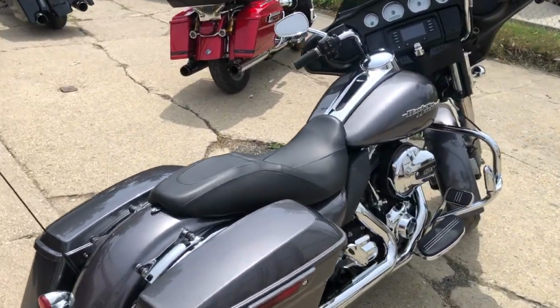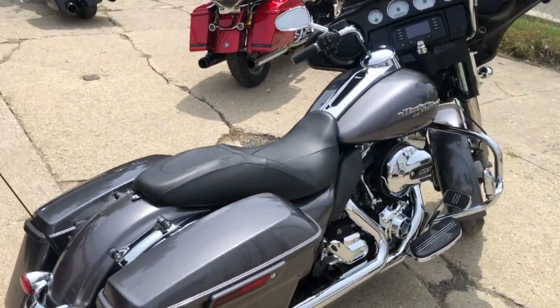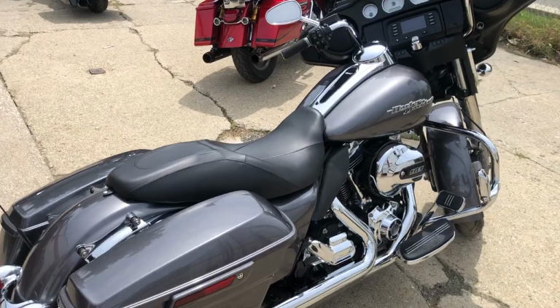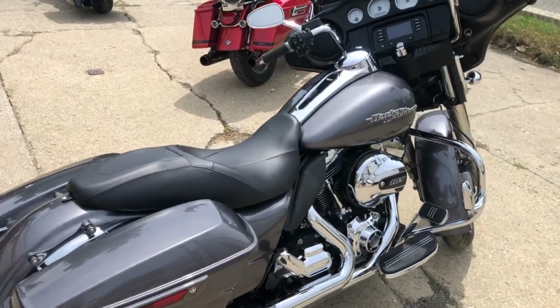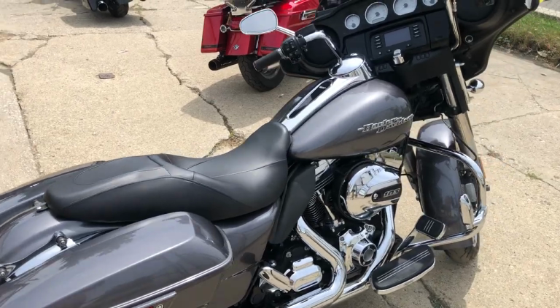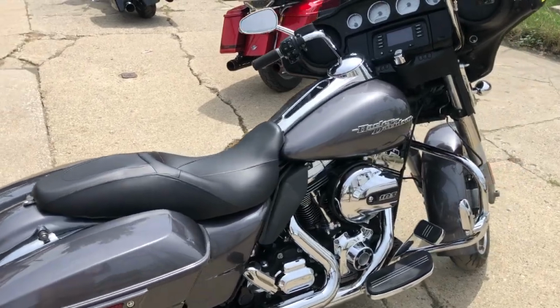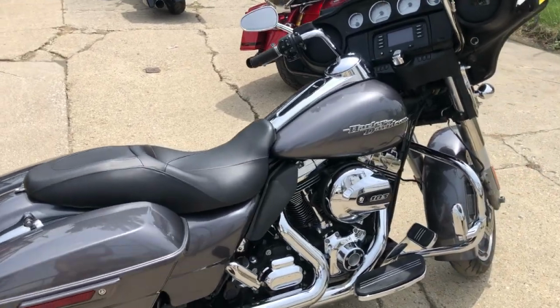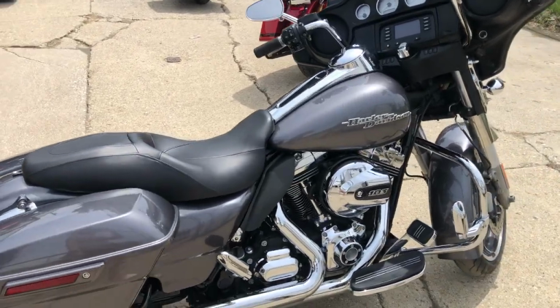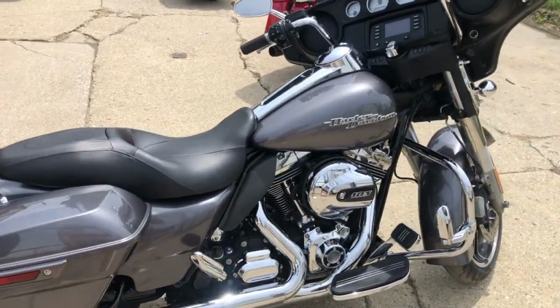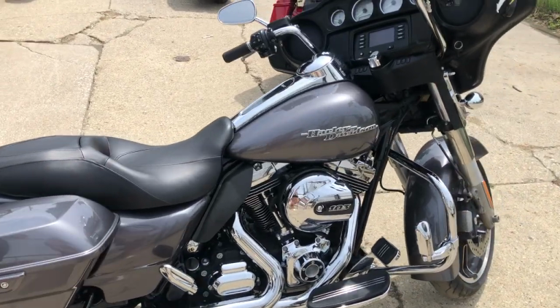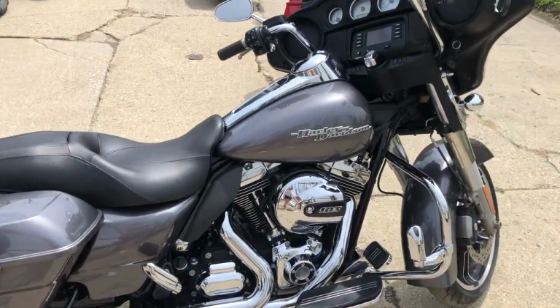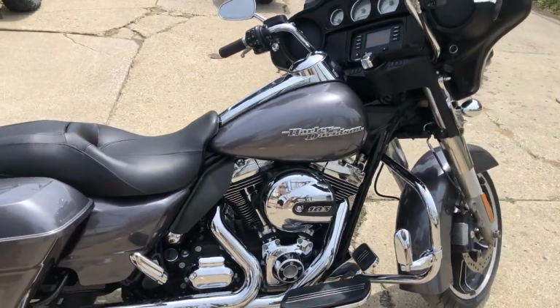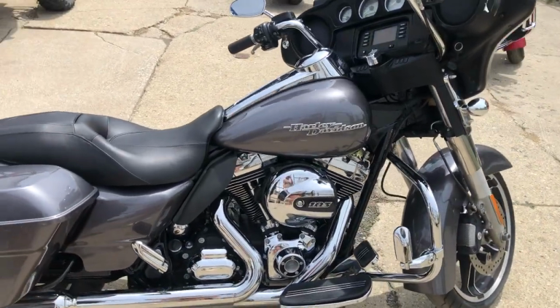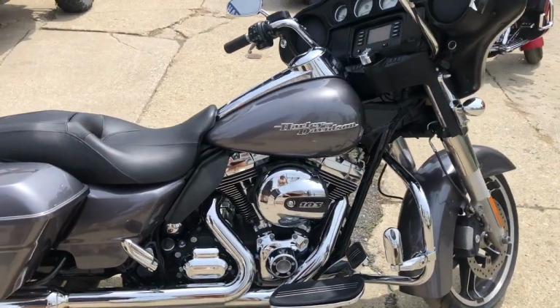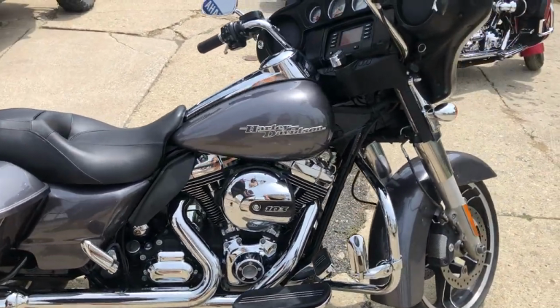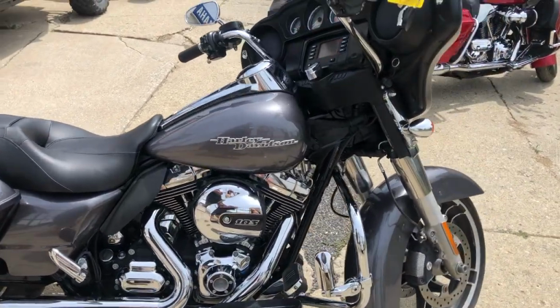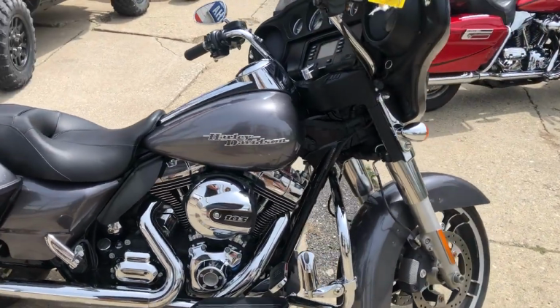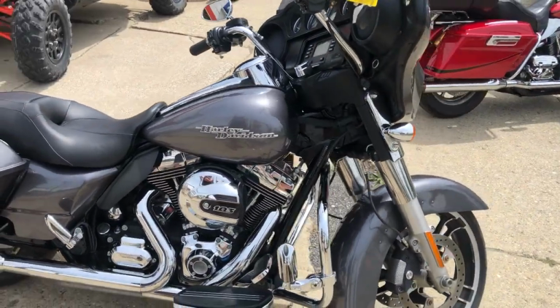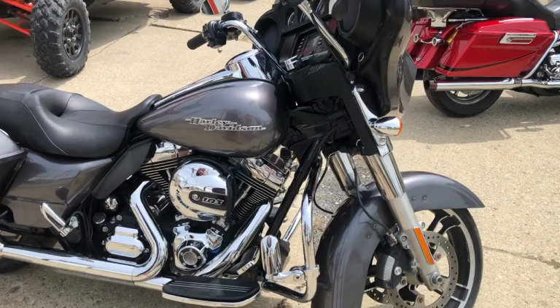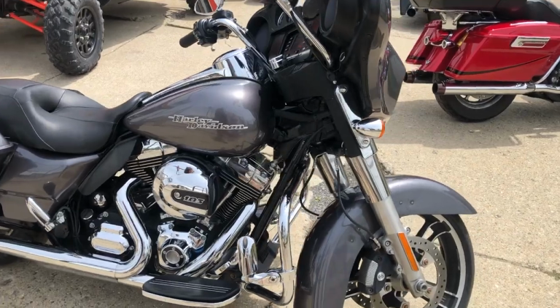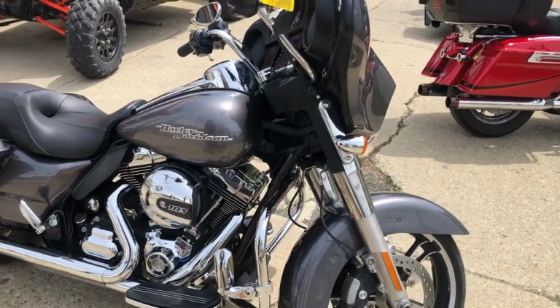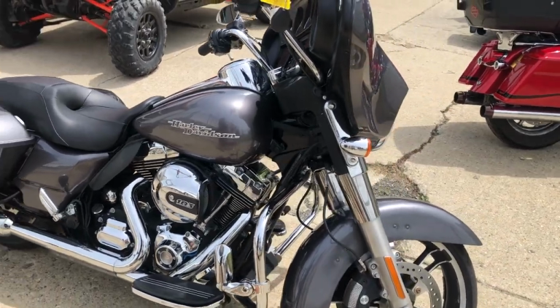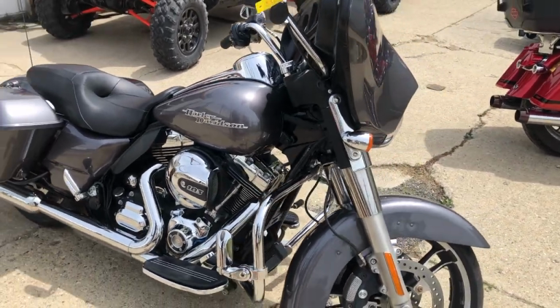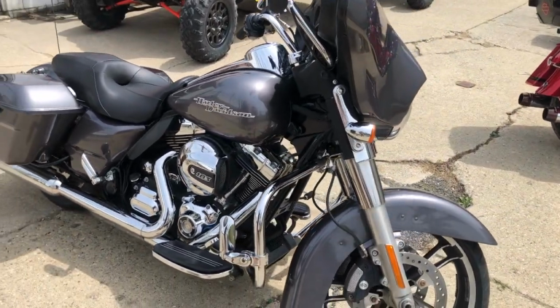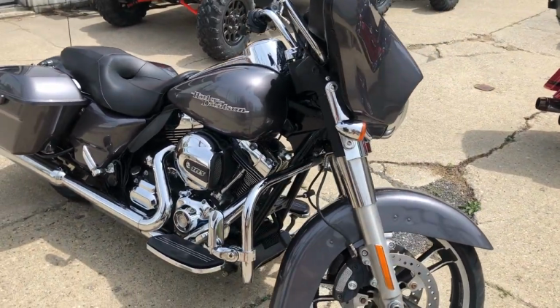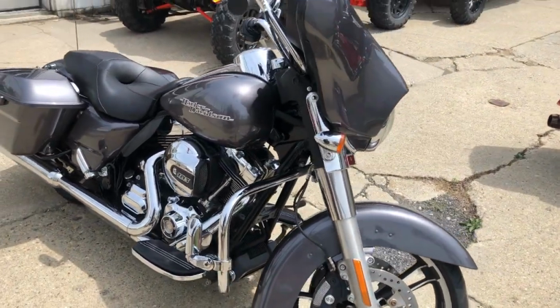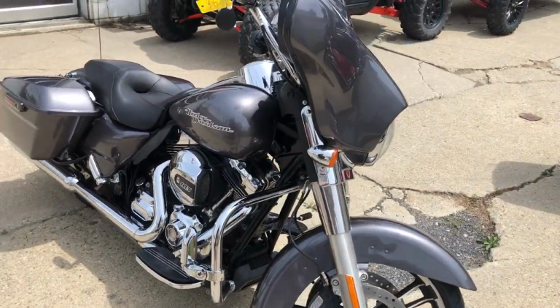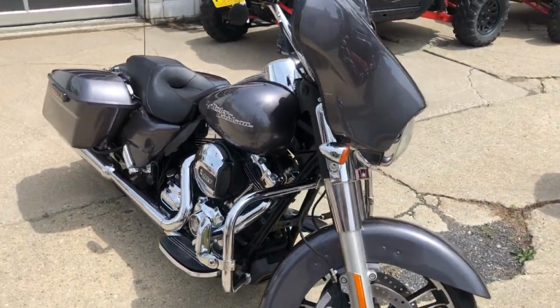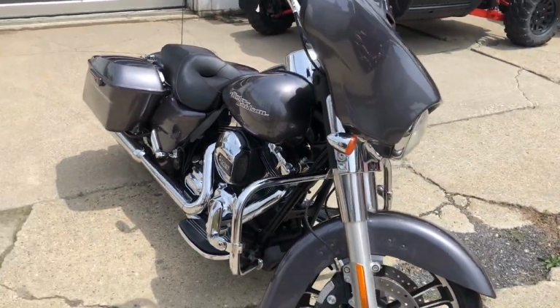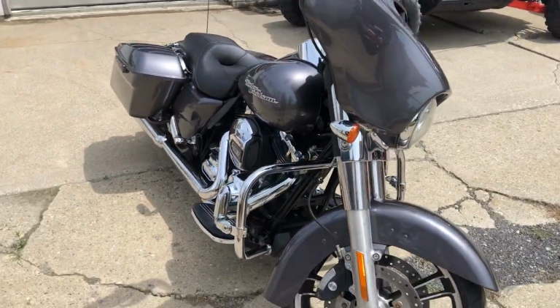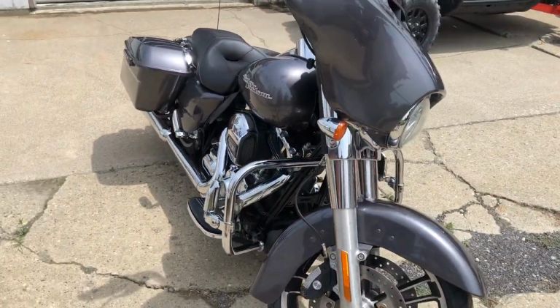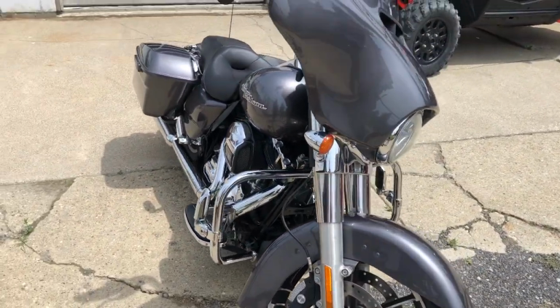This is the one, guys — all stock, no modifications. Just serviced here at the dealership, it's got that 103 cubic inch motor and it is ready to go, and you can own it for only $12,999. Don't miss that one.